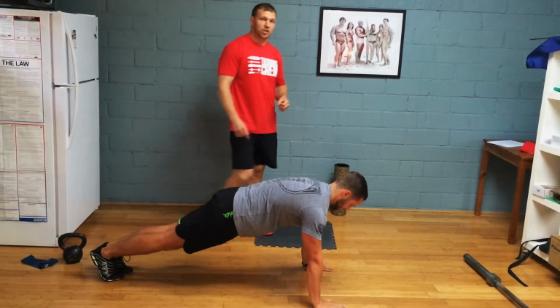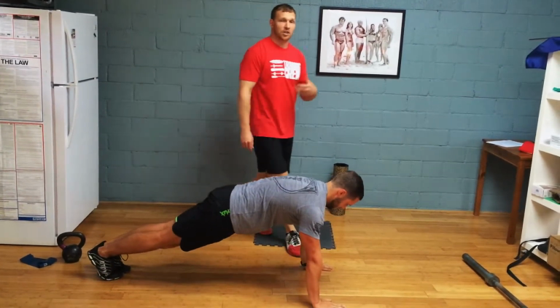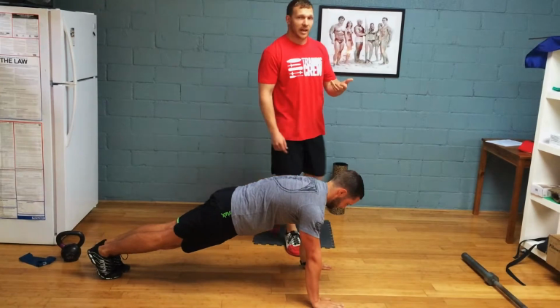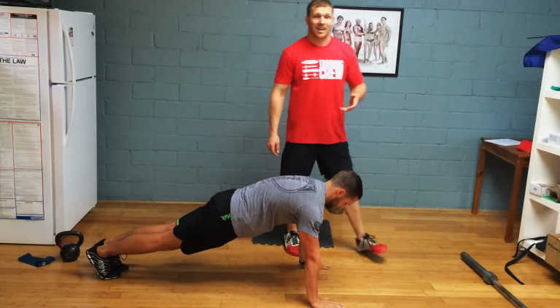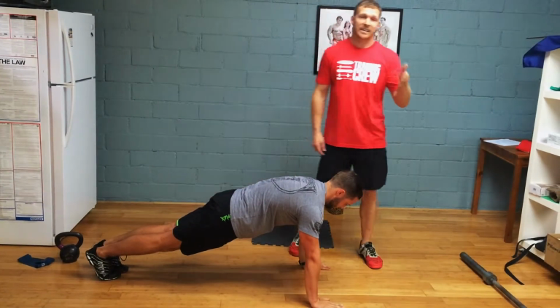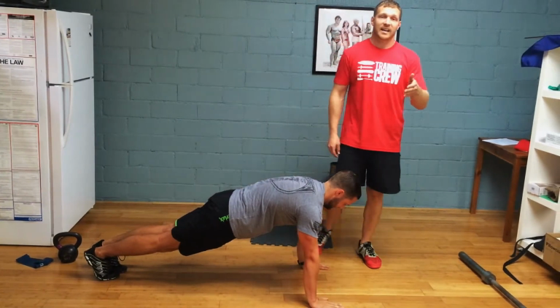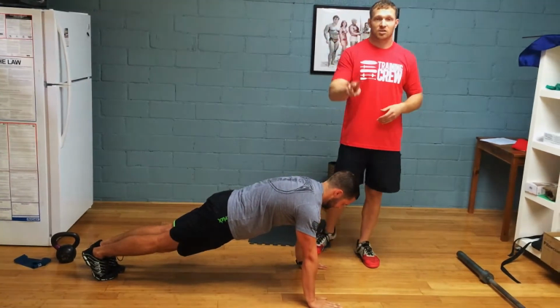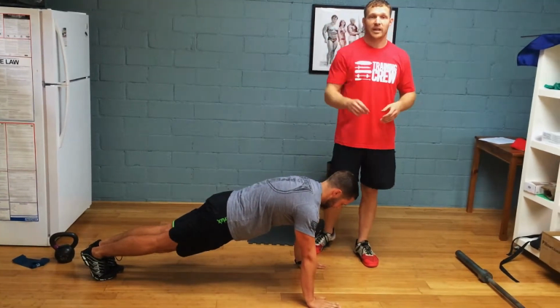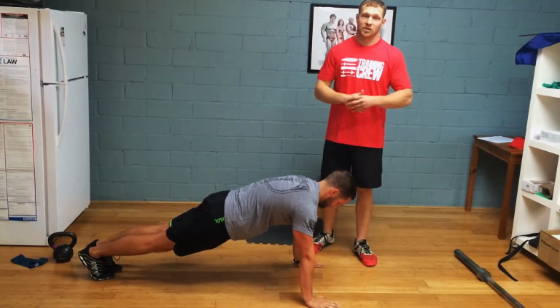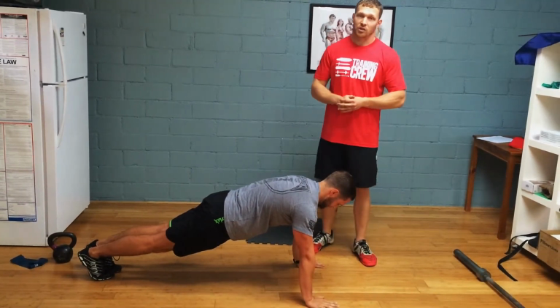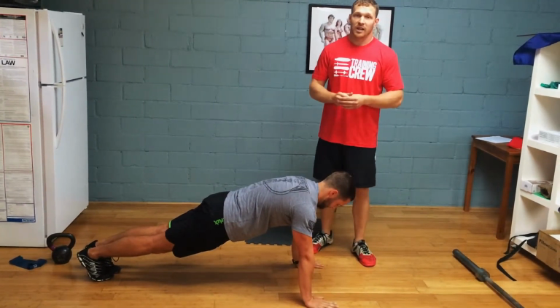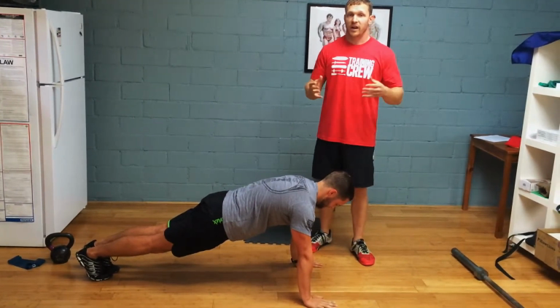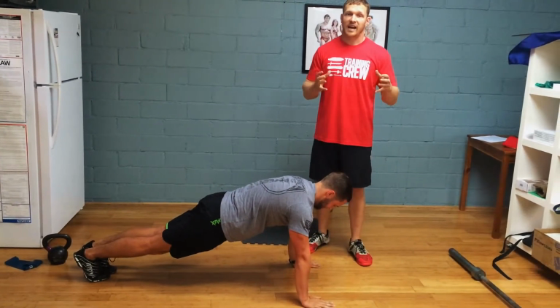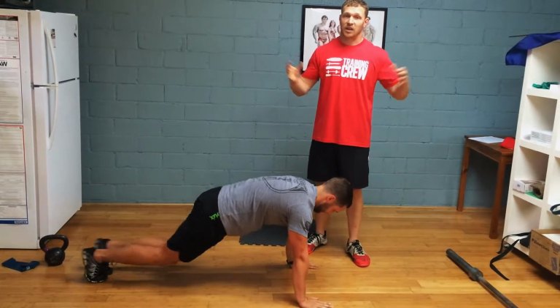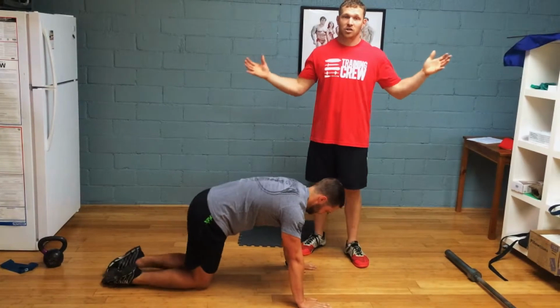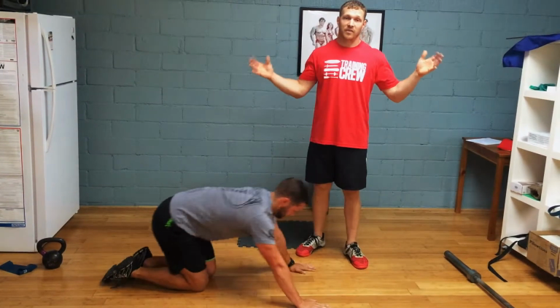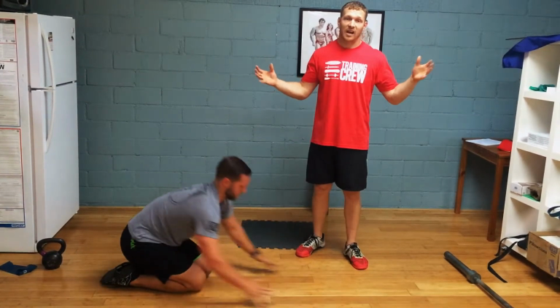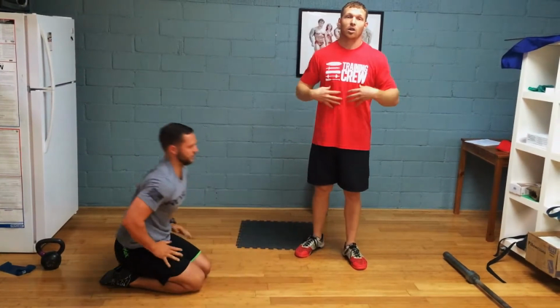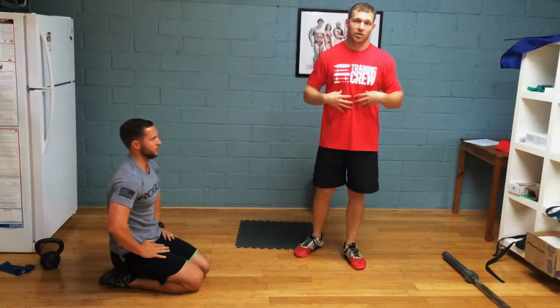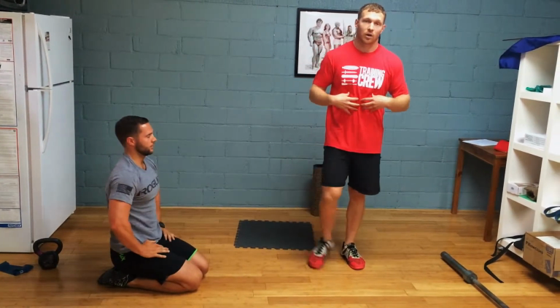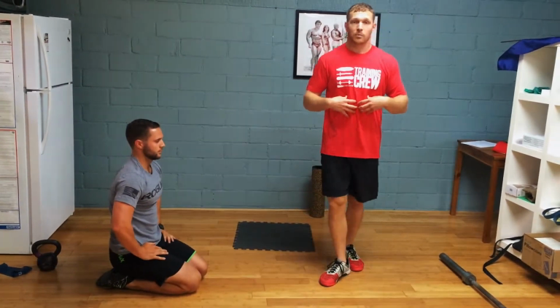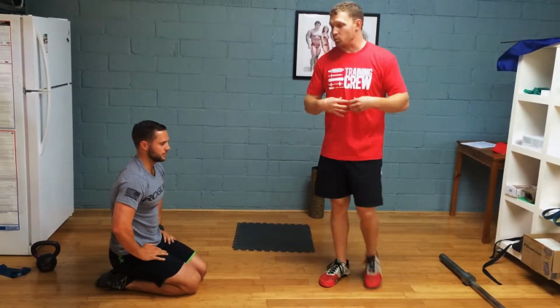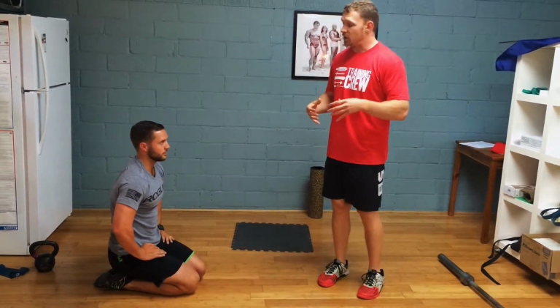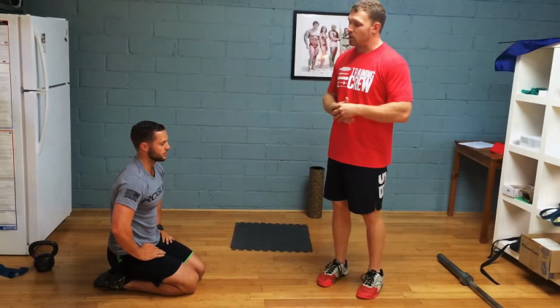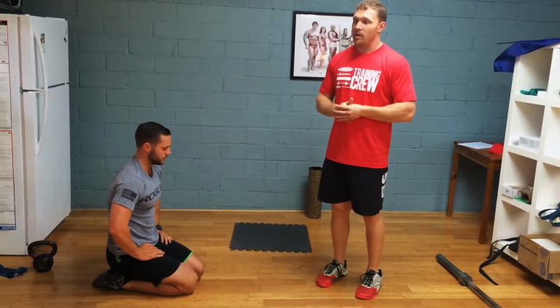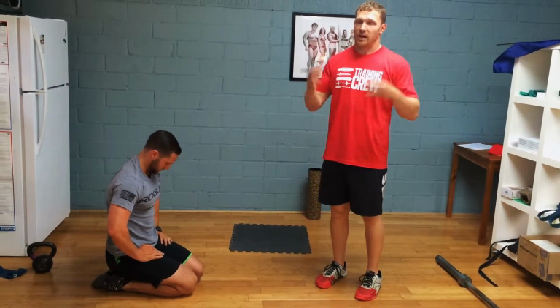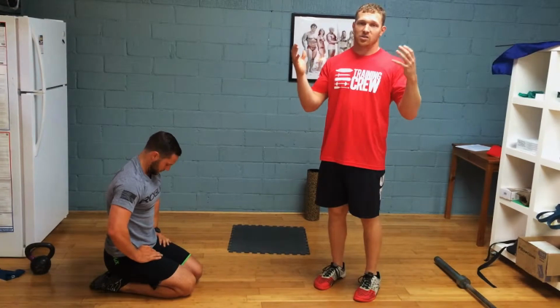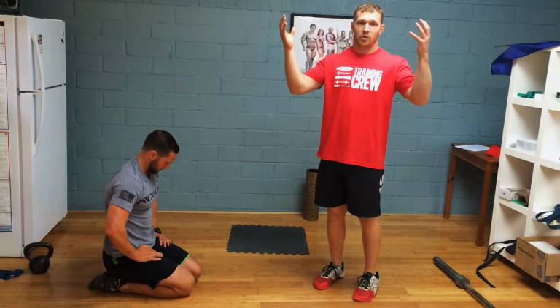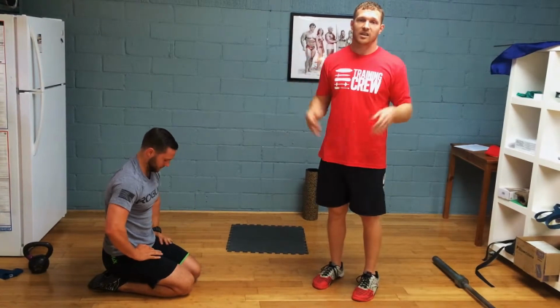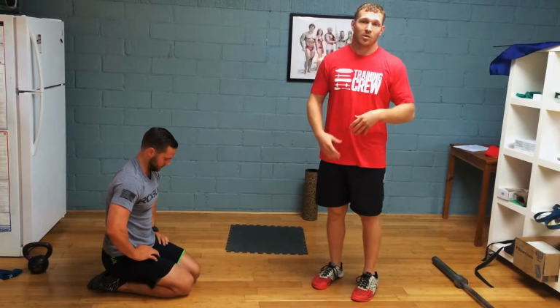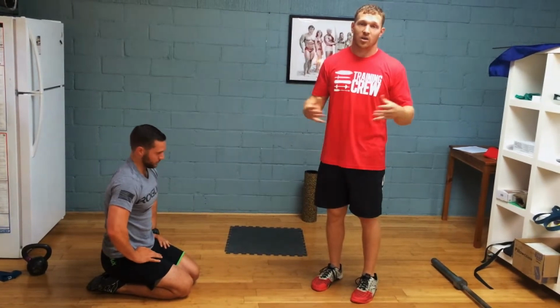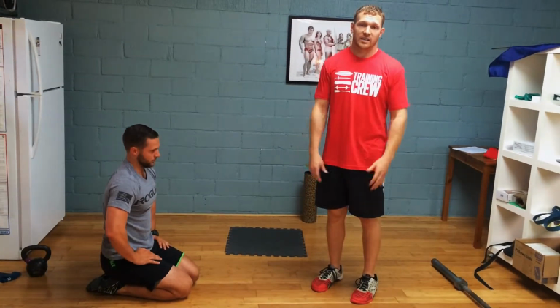I want you to accumulate 90 seconds to 2 minutes of this drill. It's very taxing, and your shoulders should be very tight along with your core. But it's really, really good as a warm-up prior to any sort of pressing or any core activity.